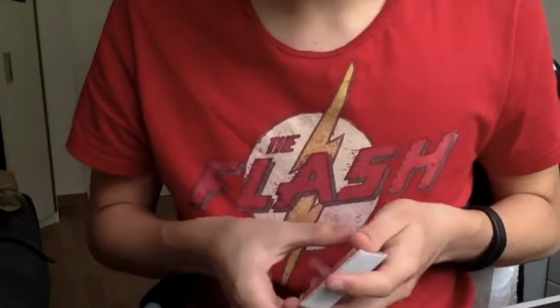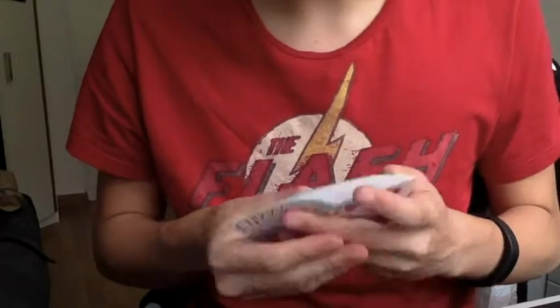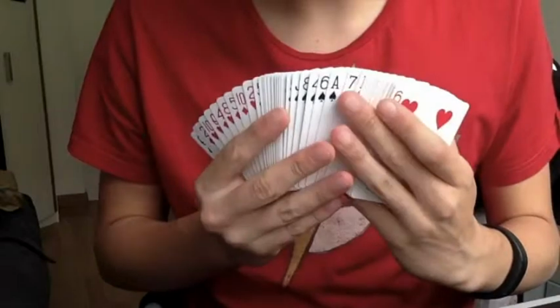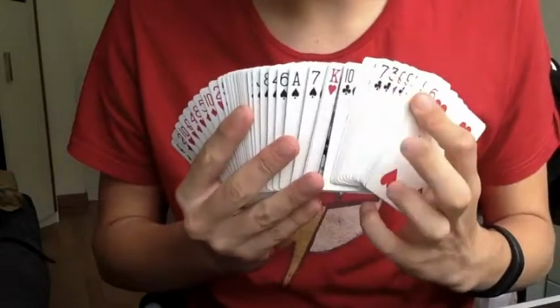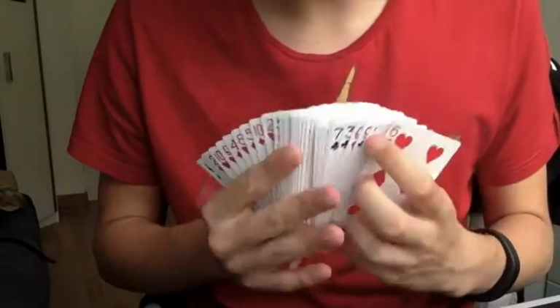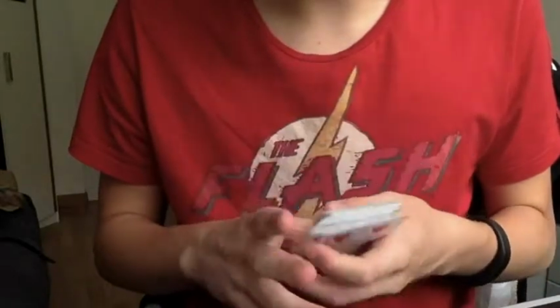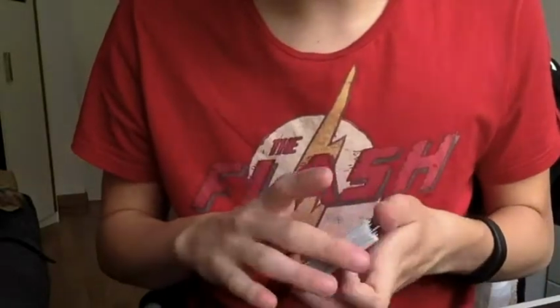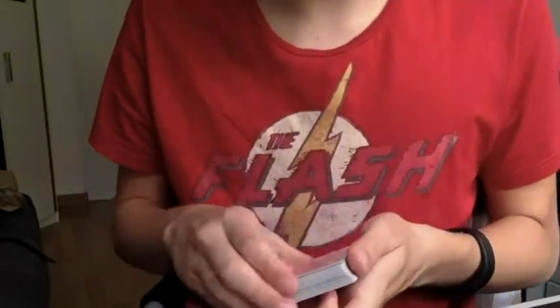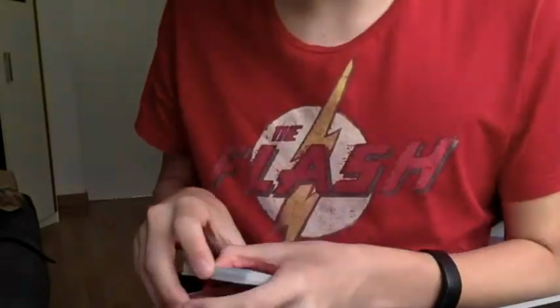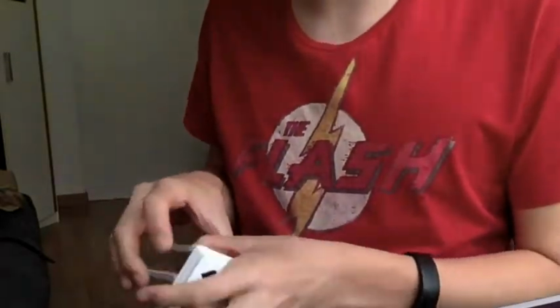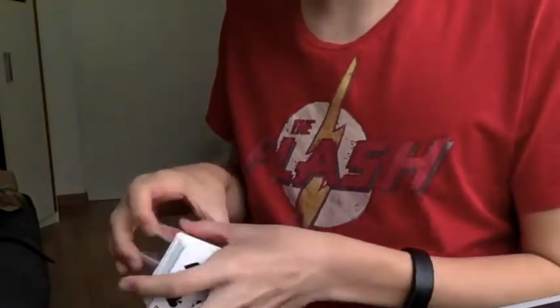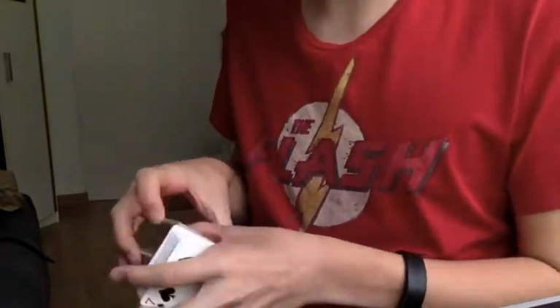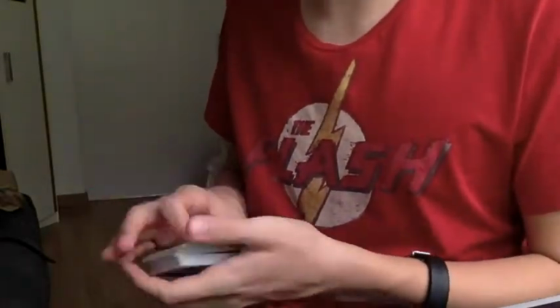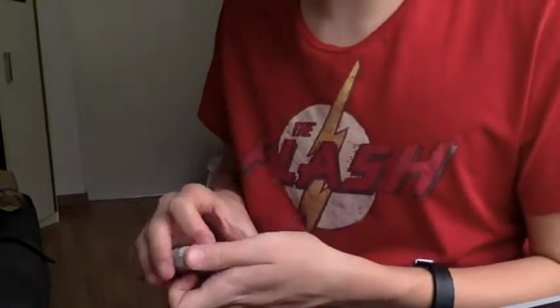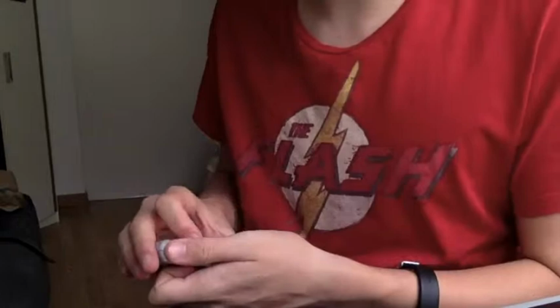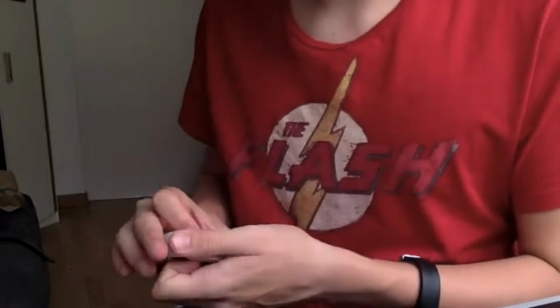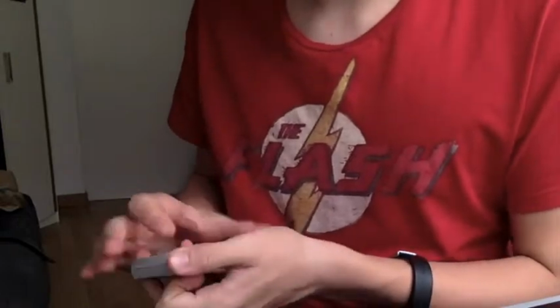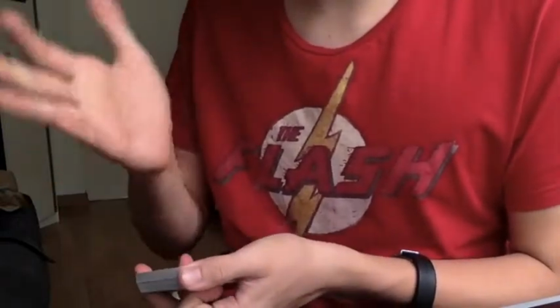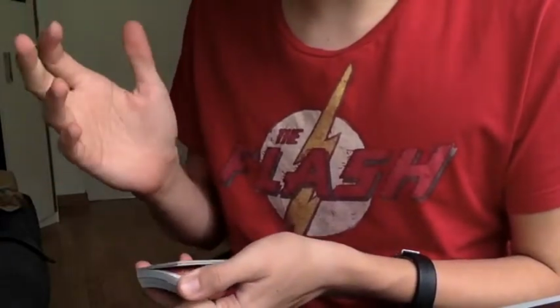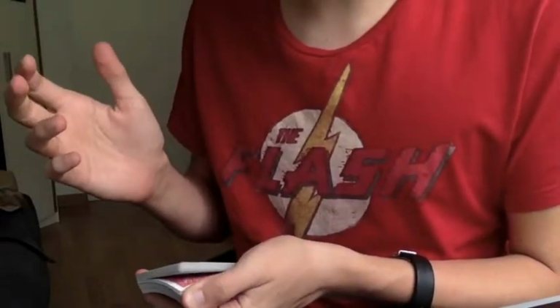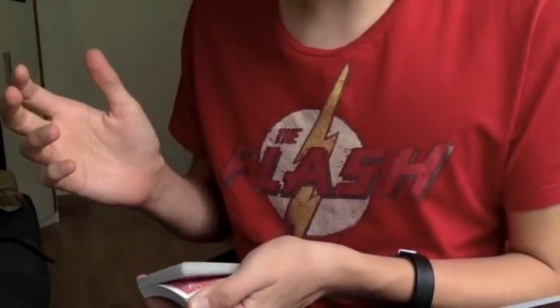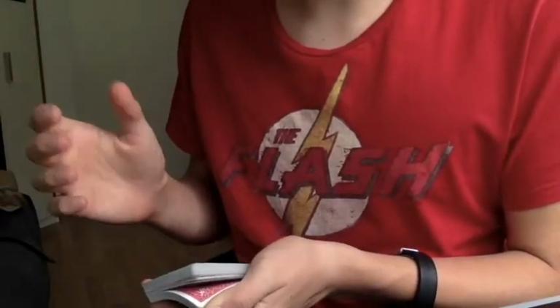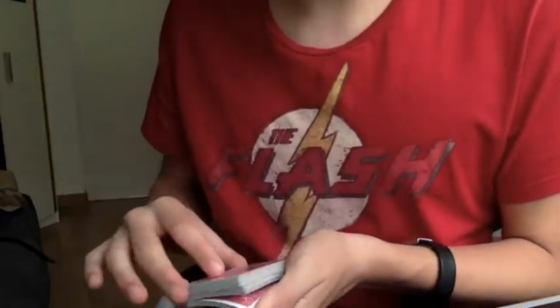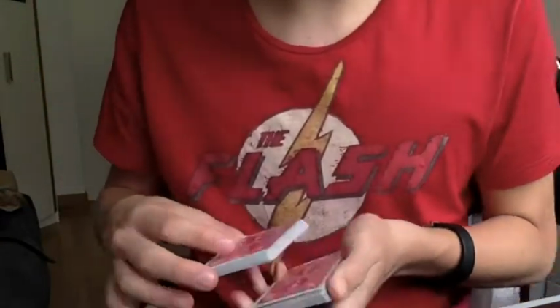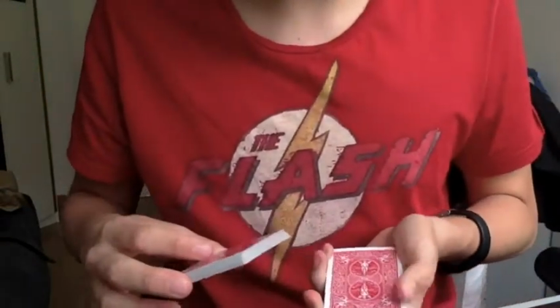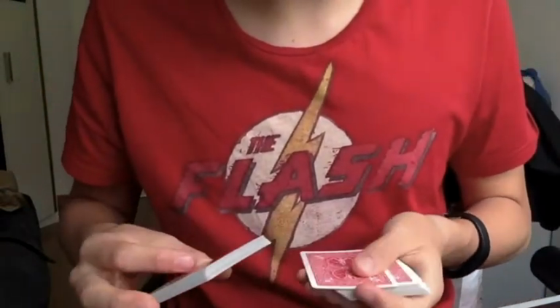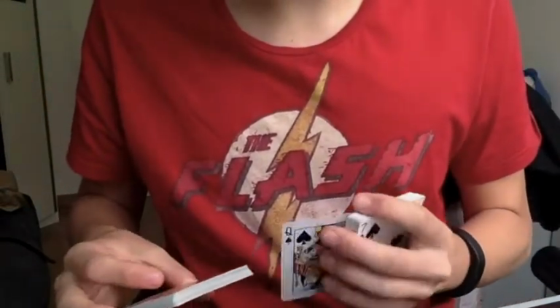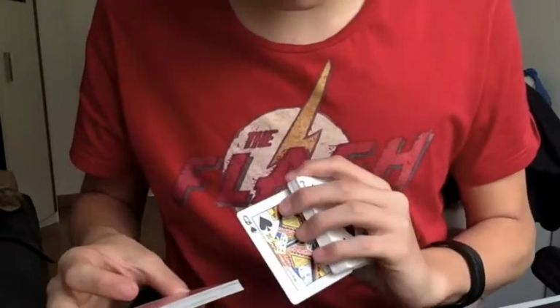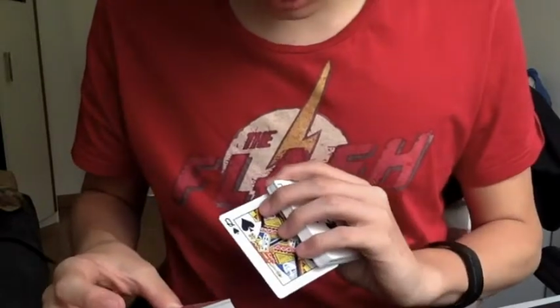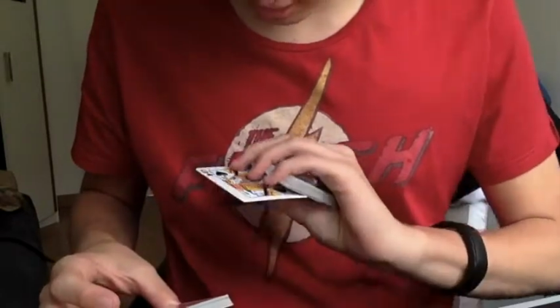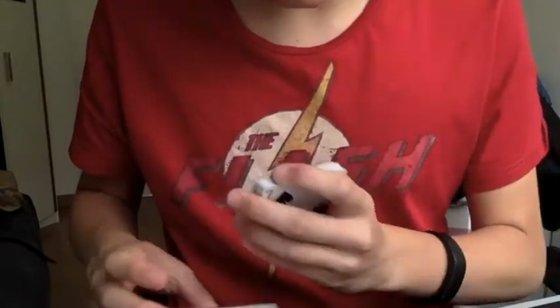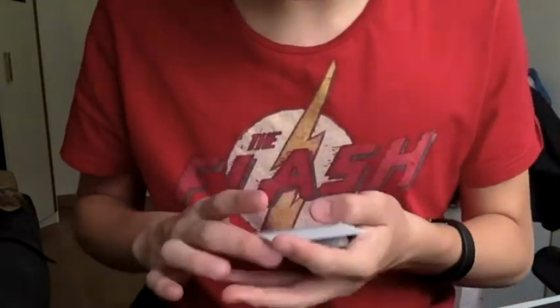So this is just a quick performance of Frostbite. This is a cool trick. You are simply going to say, Mr. Spectator, say stop wherever you want. Let's go first. Stop right there. Great. Let's take a look at this card — the Queen of Spades.